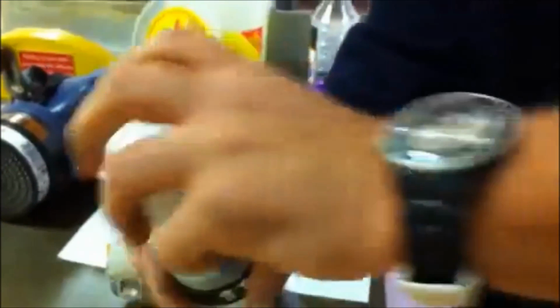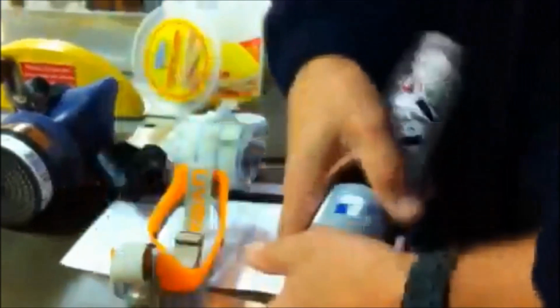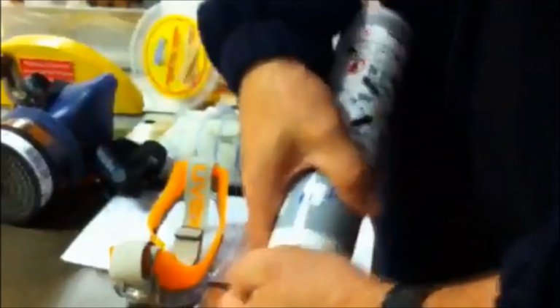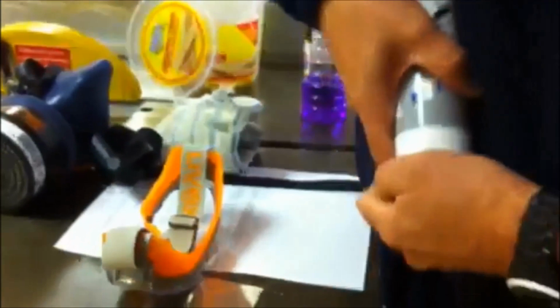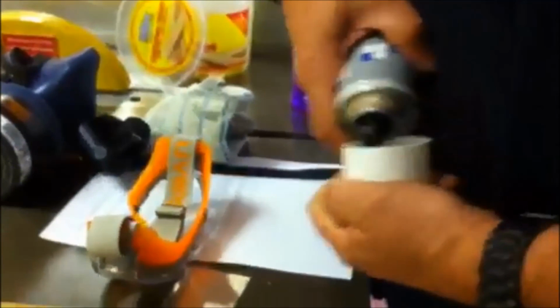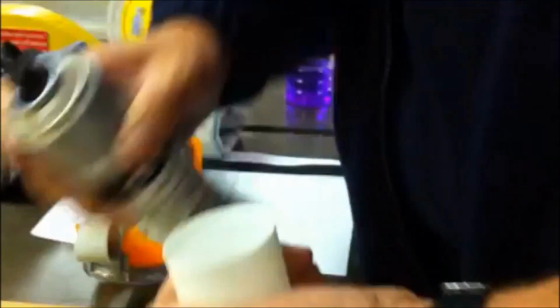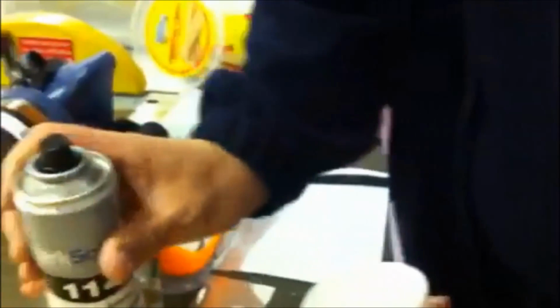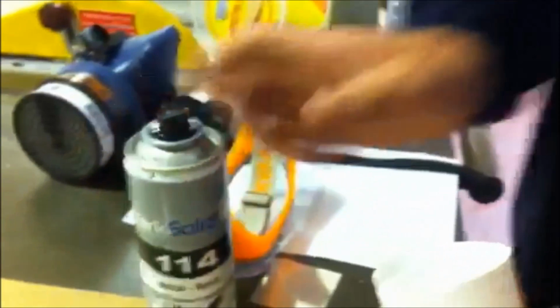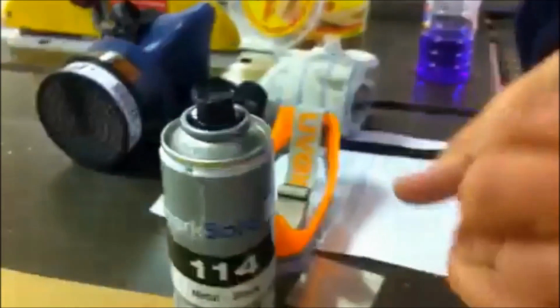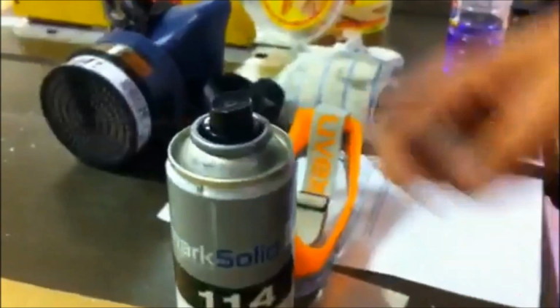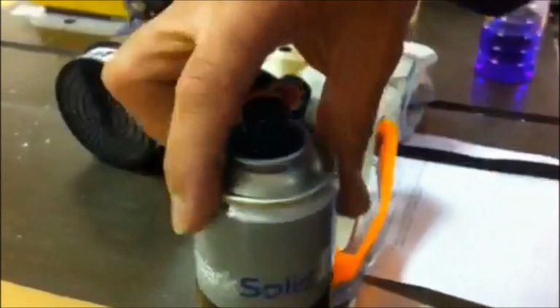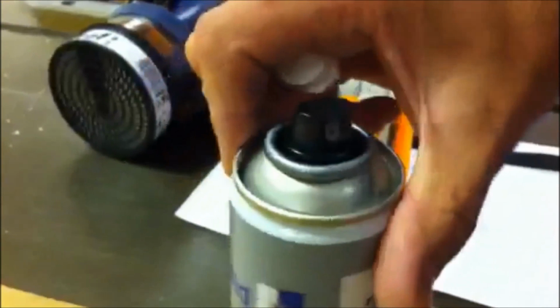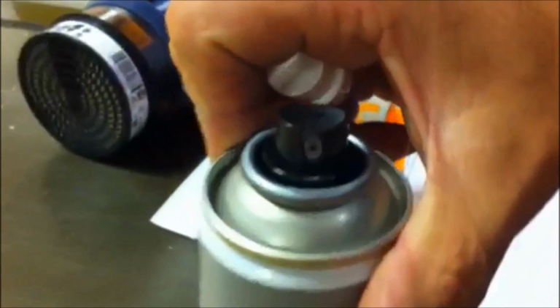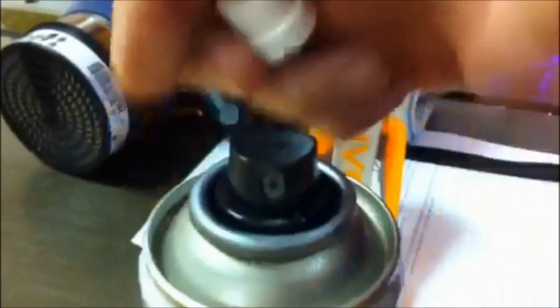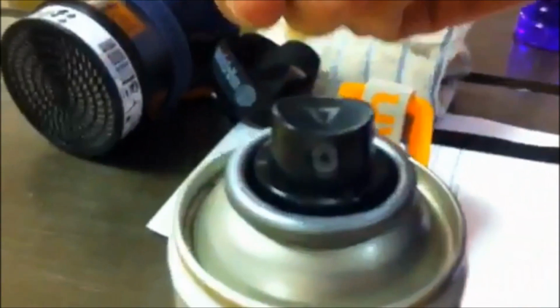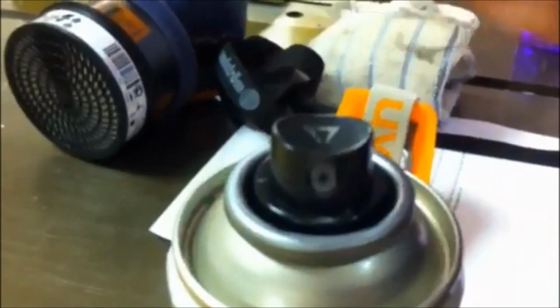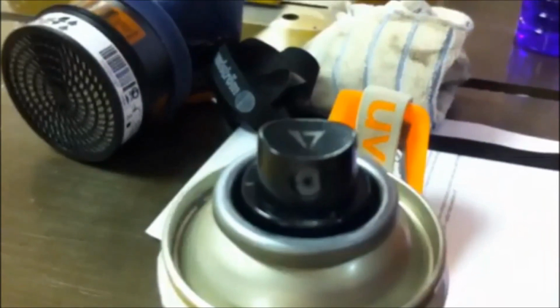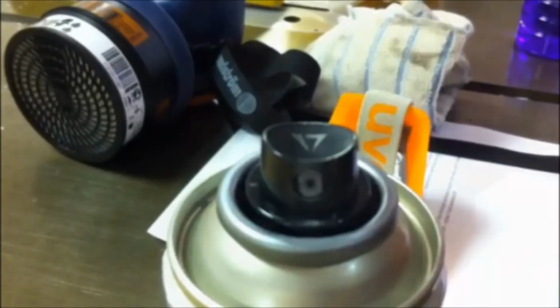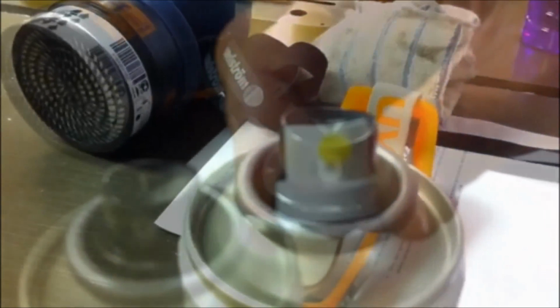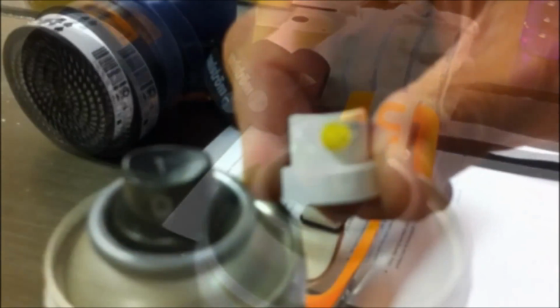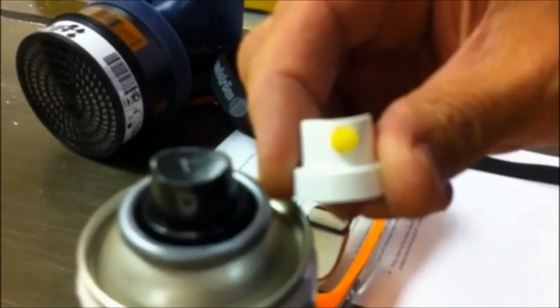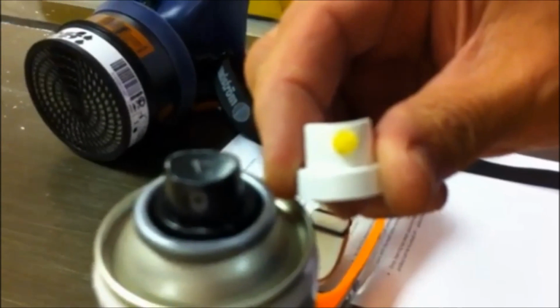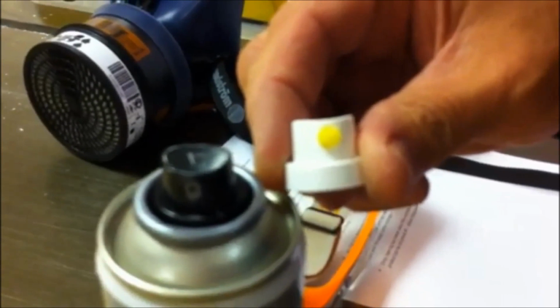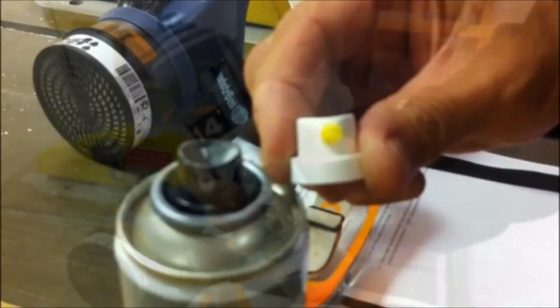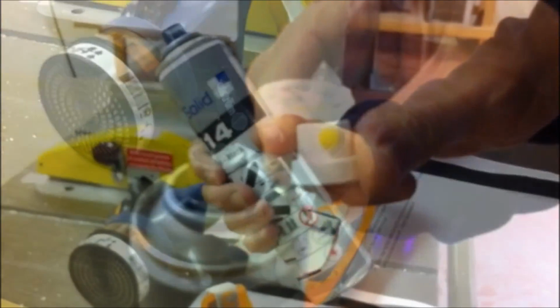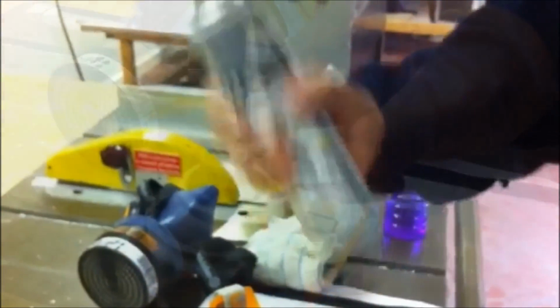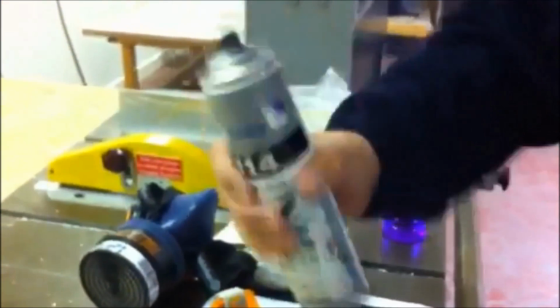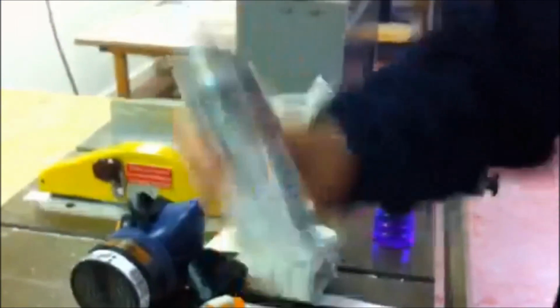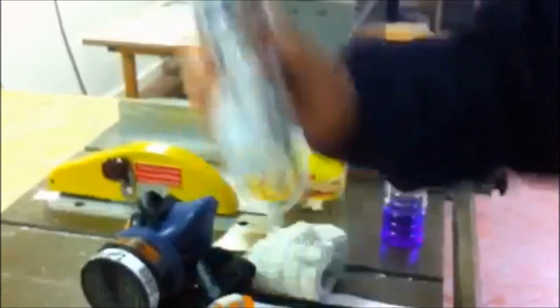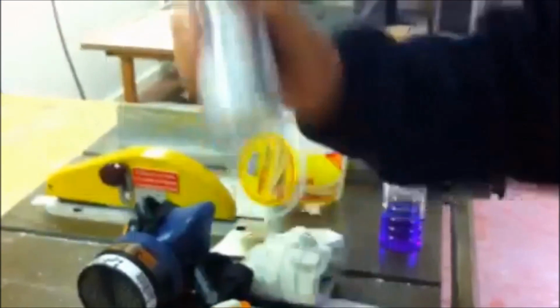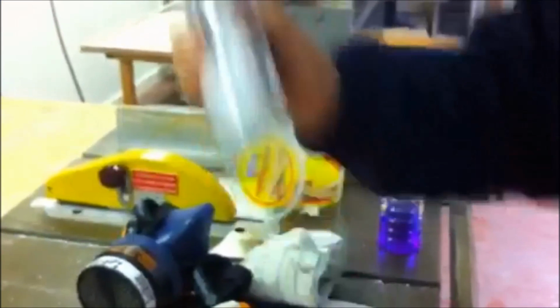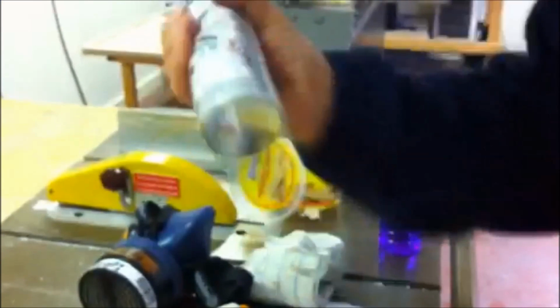It is important to note that our Mark Solid 114 is supplied with two spraying nozzles: one for standard and large sized areas, and another for refined spray onto smaller surfaces. Before applying this product onto the brass plate it must be shaken for approximately 2 minutes.